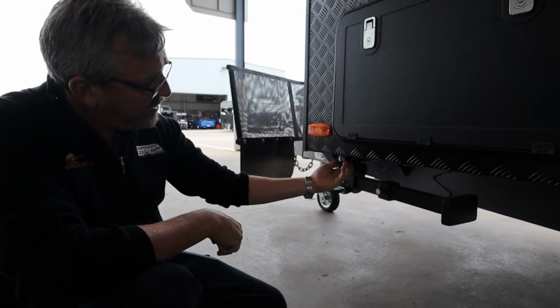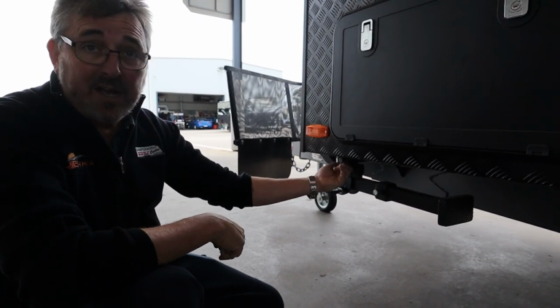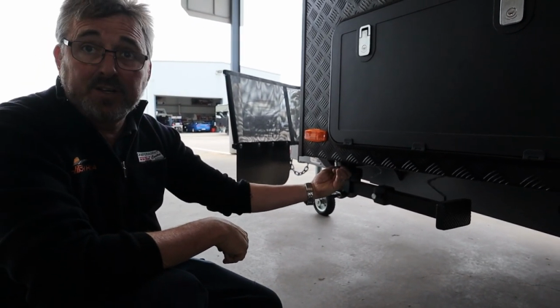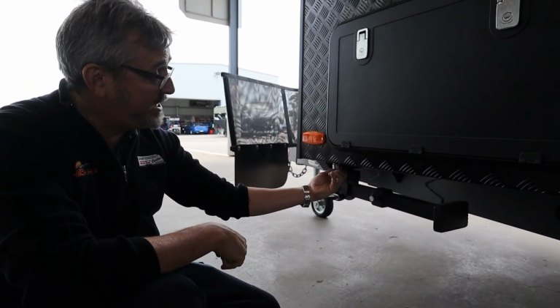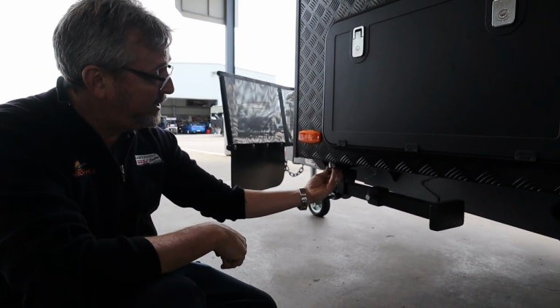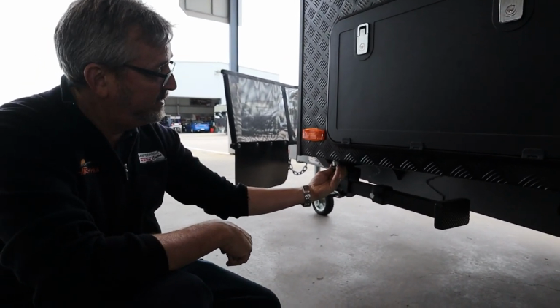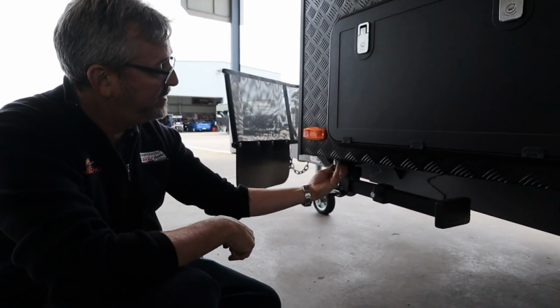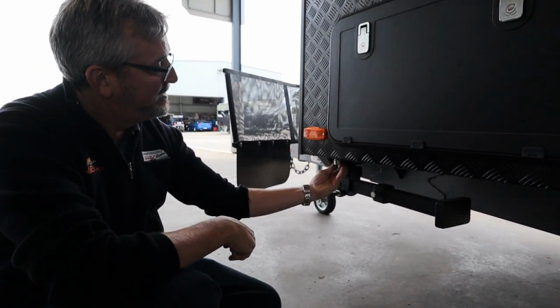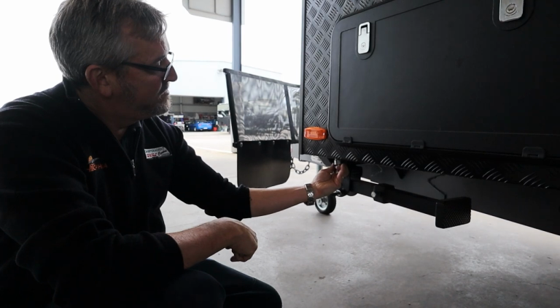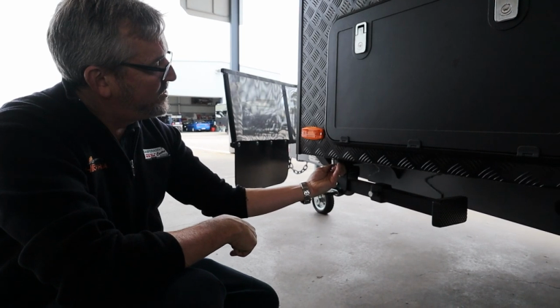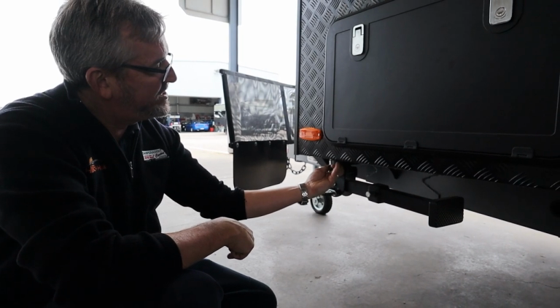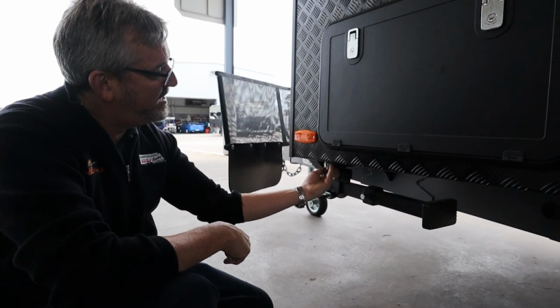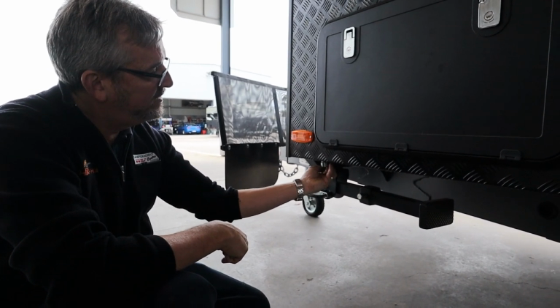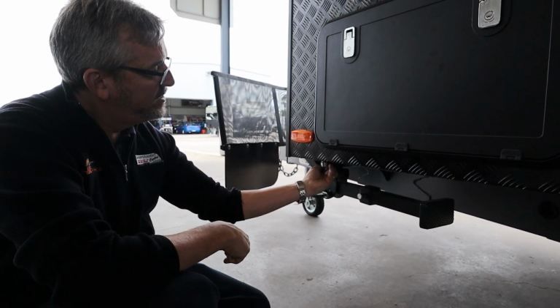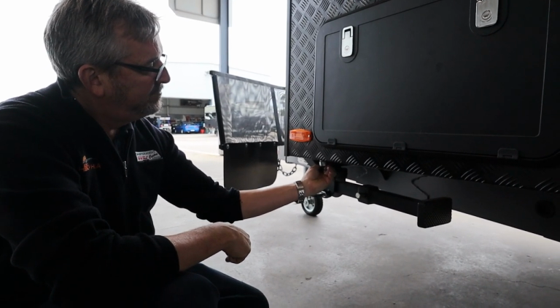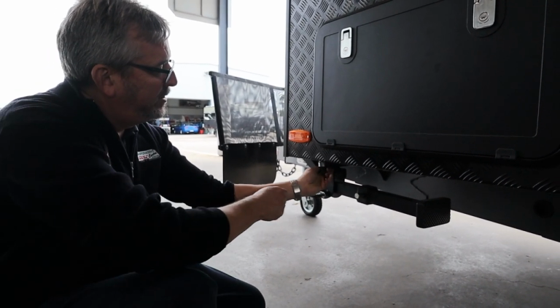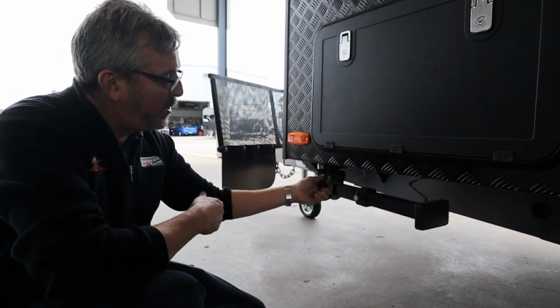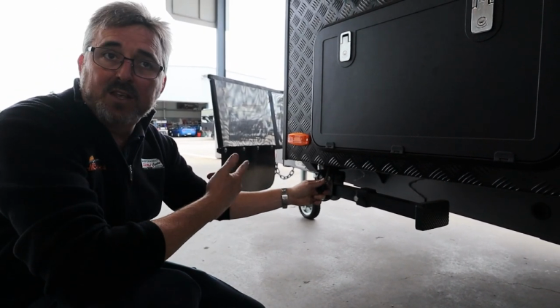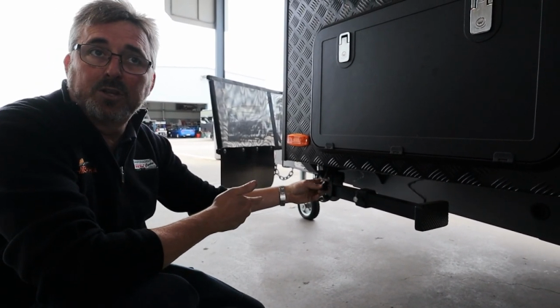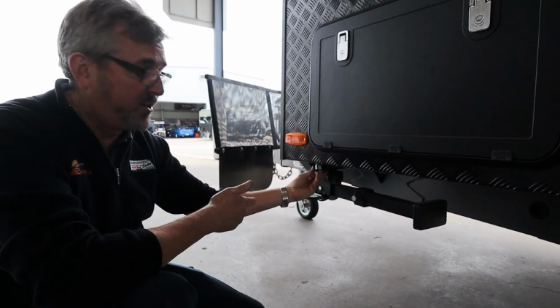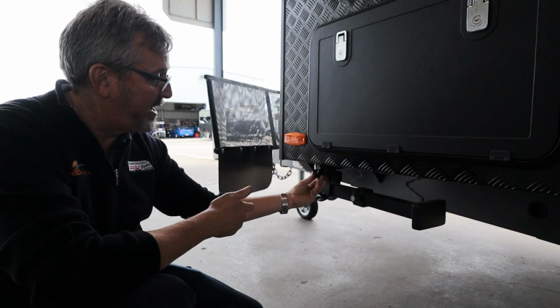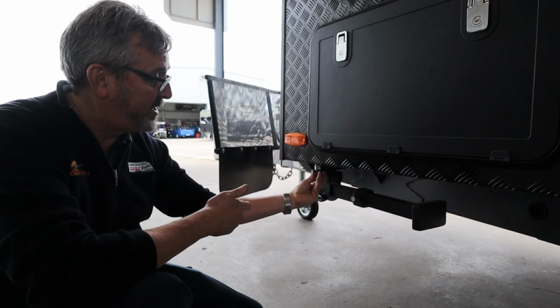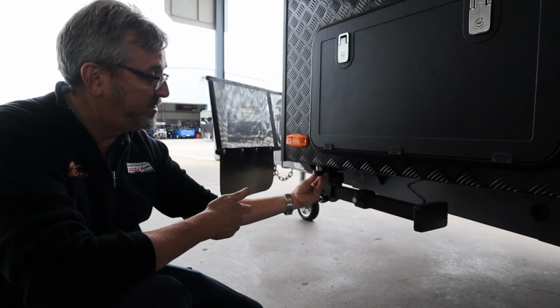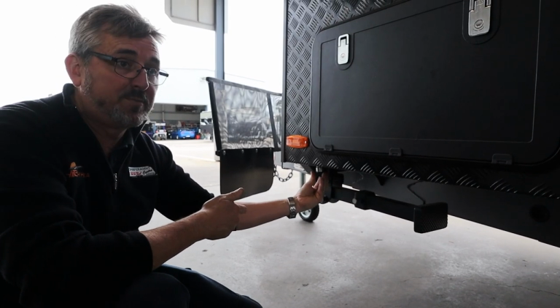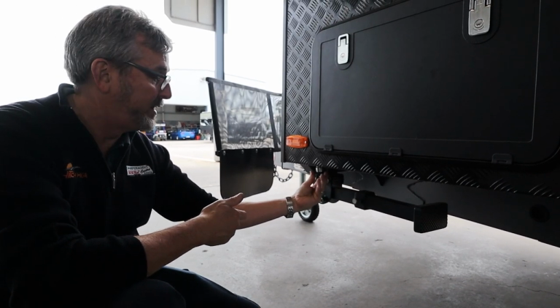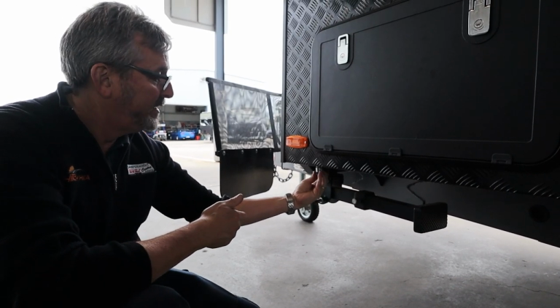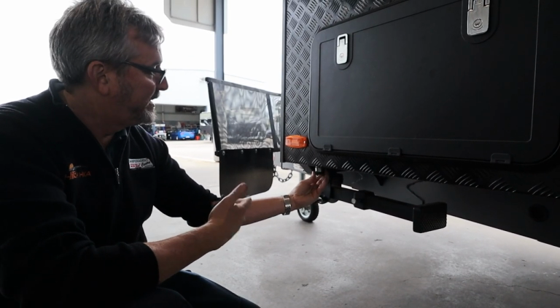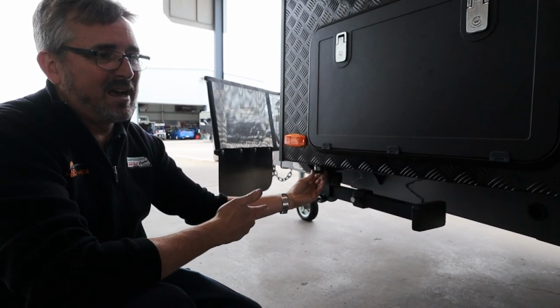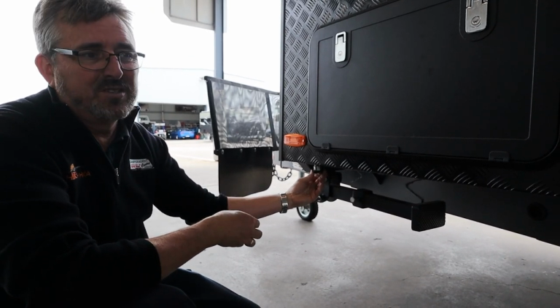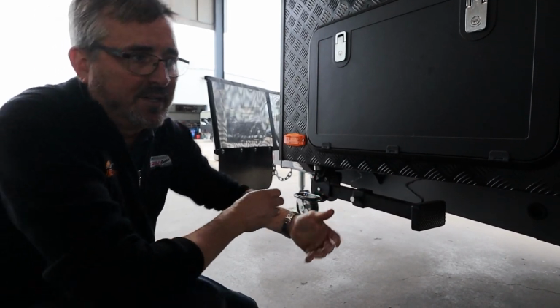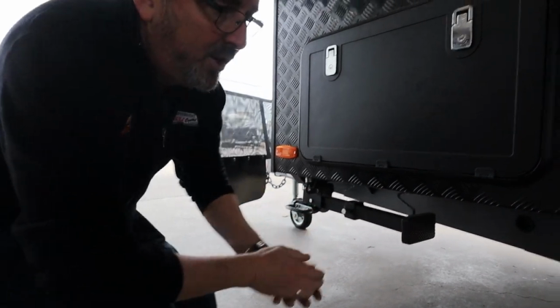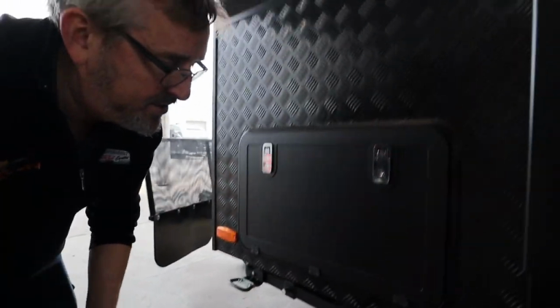You've got your bayonet fitting for your gas bottle here. Pop them out and you can hook your barbecue straight up - you don't have to shift gas bottles around. Keep the cap though, because you don't want it to get dirty and dusty.